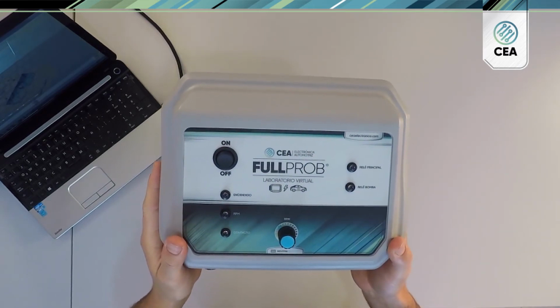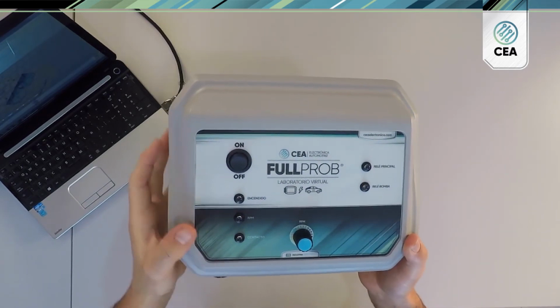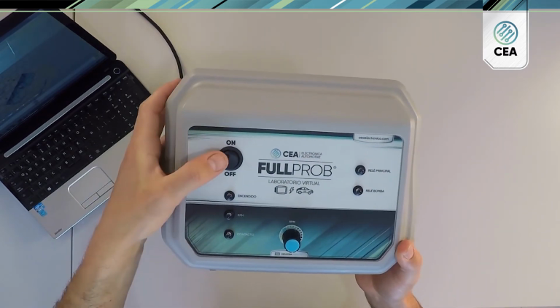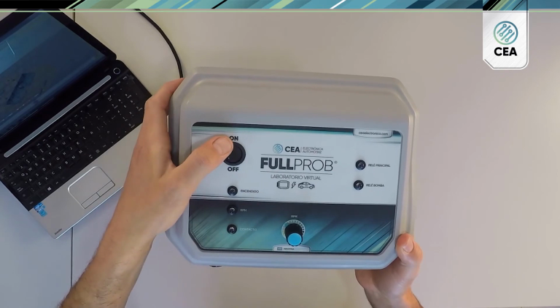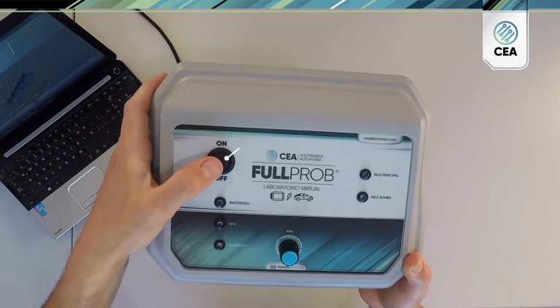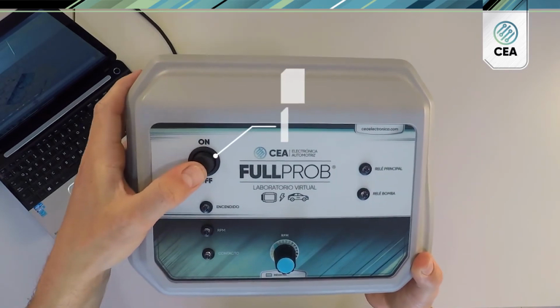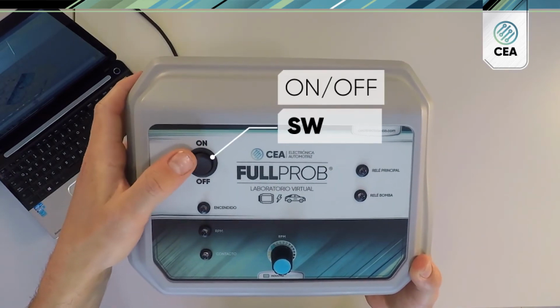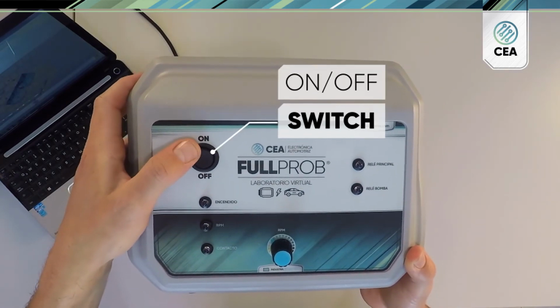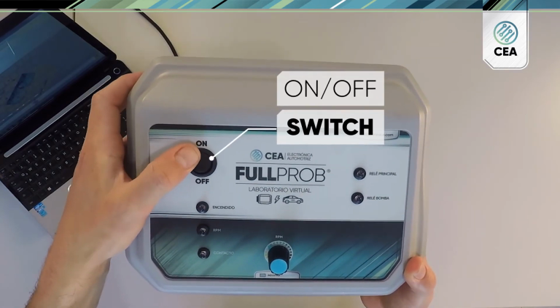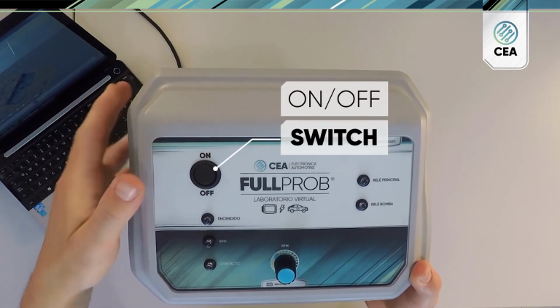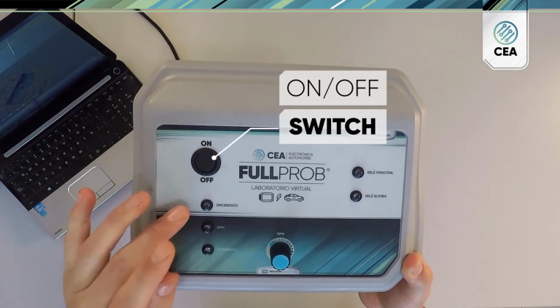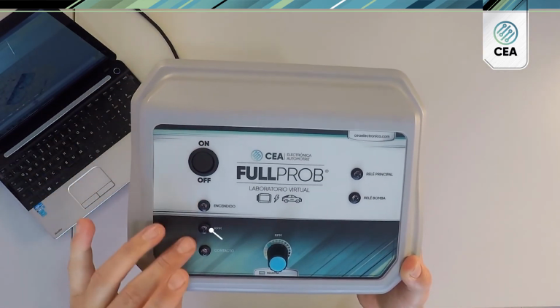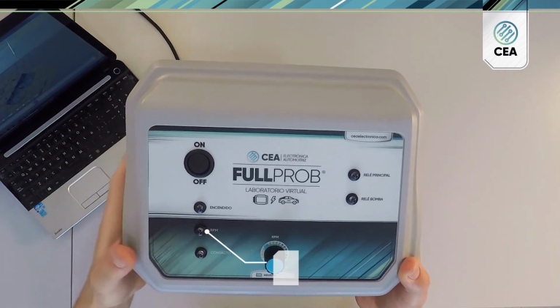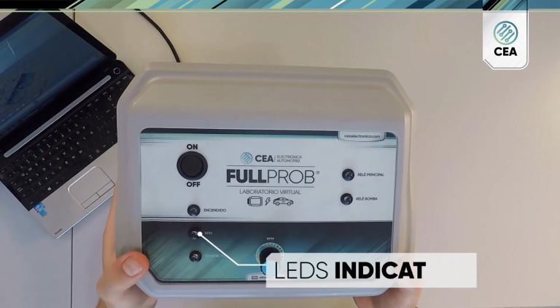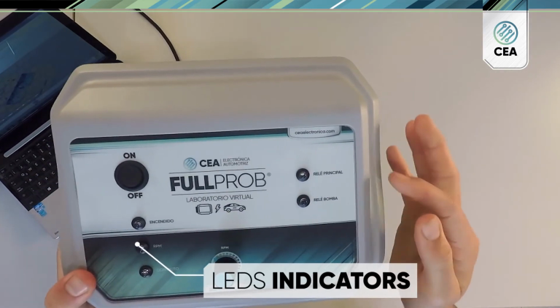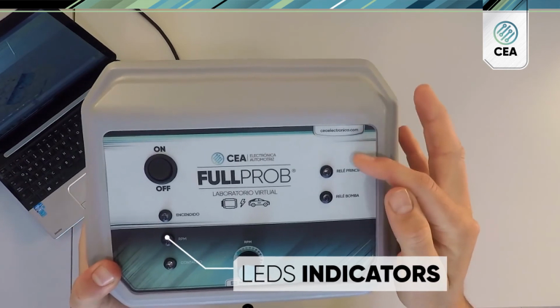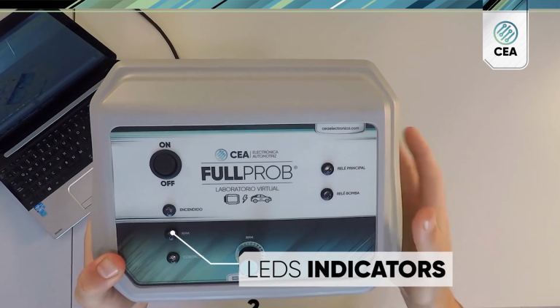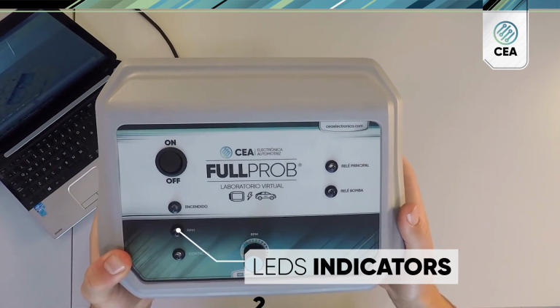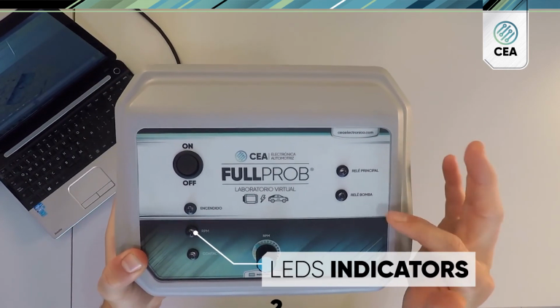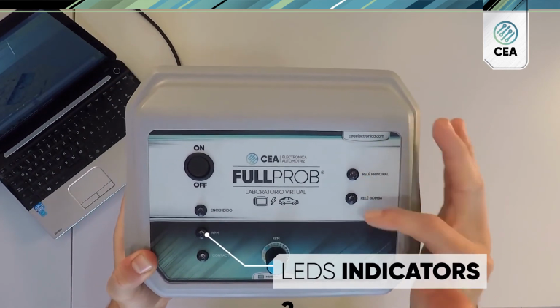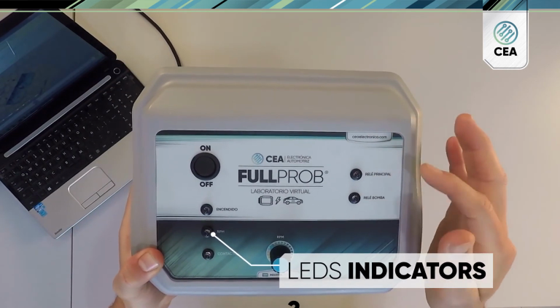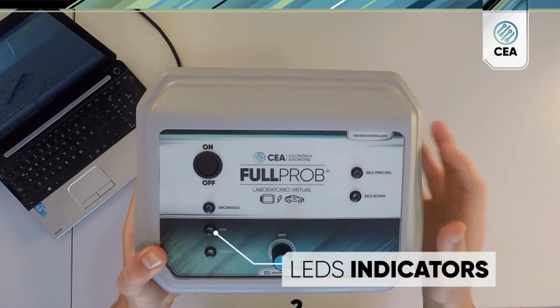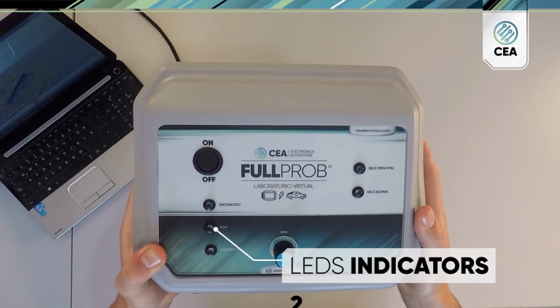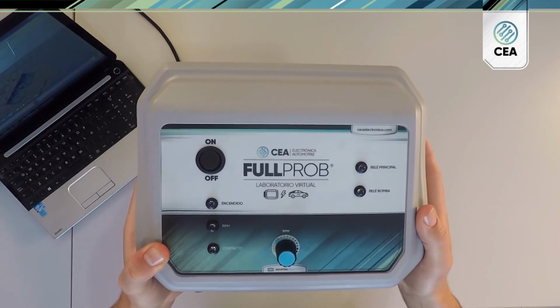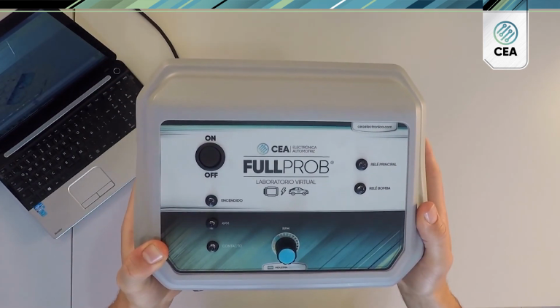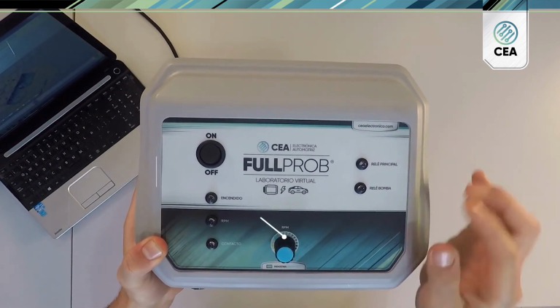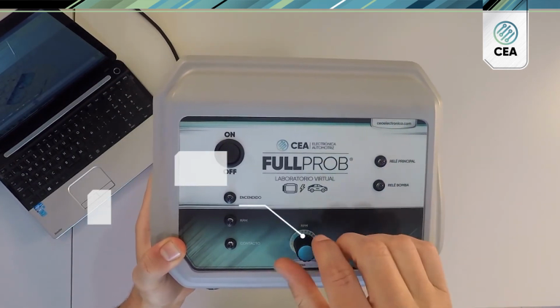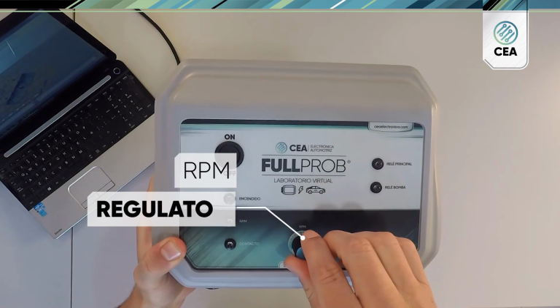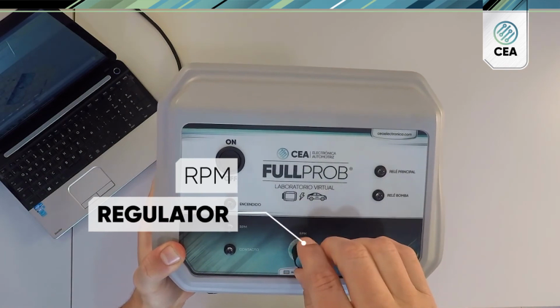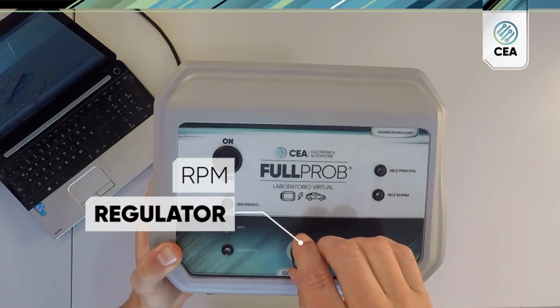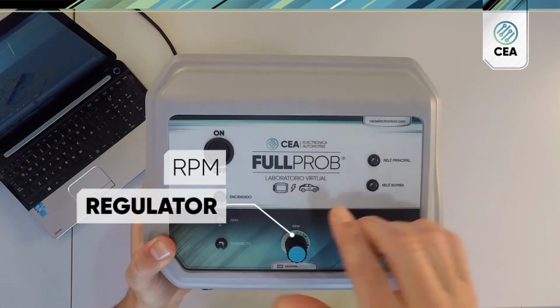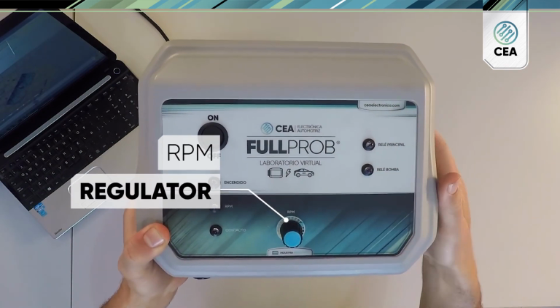On the top, we have an on-off switch, indicator lights that give us information about how our system is working while we're testing it, and an RPM regulator.